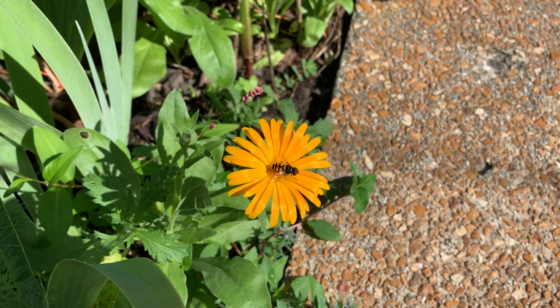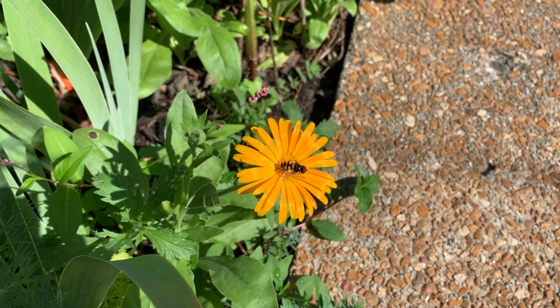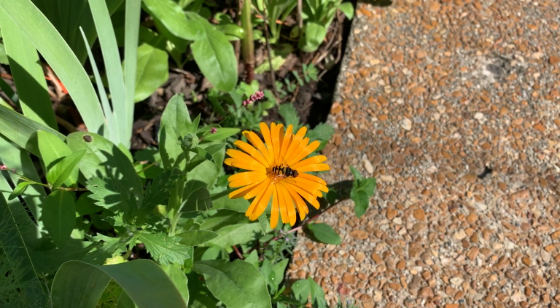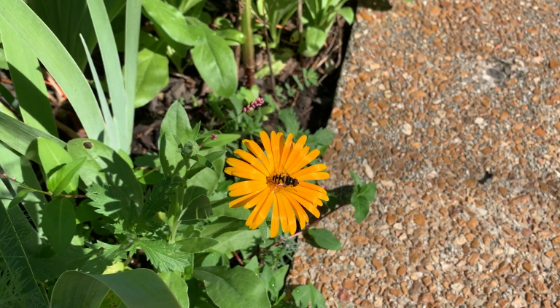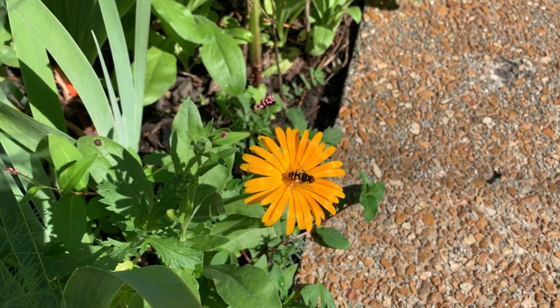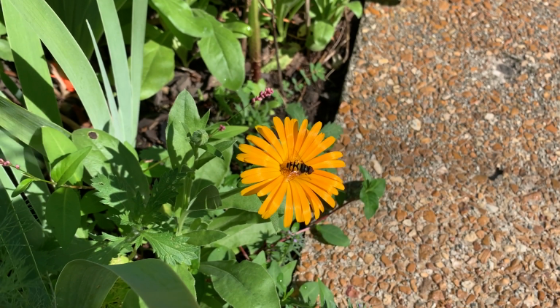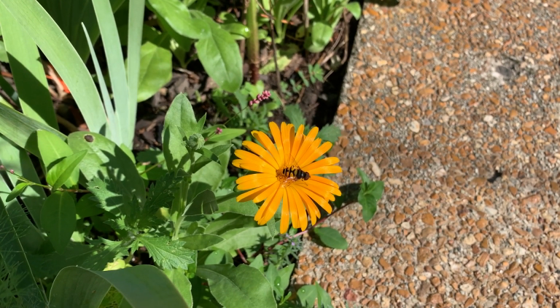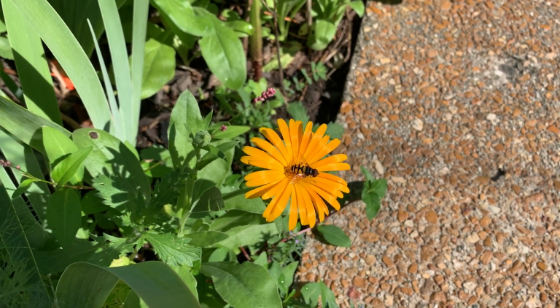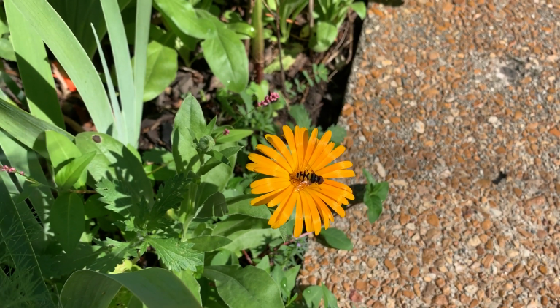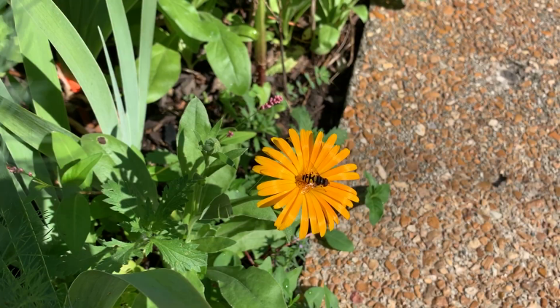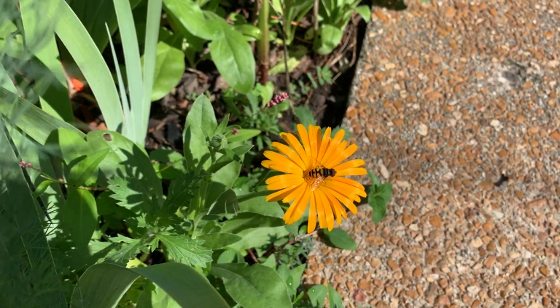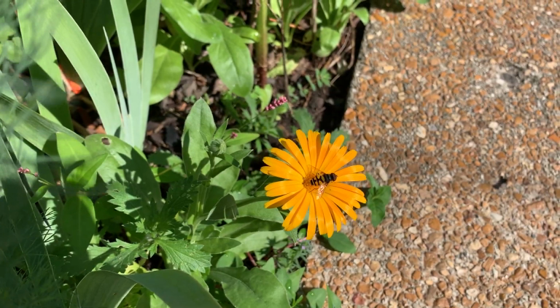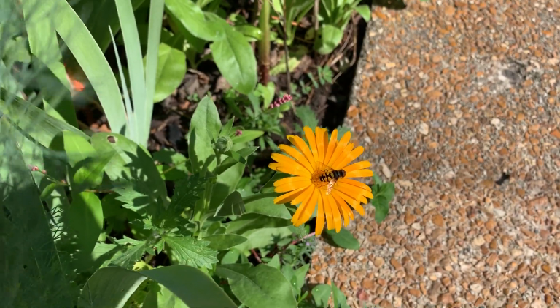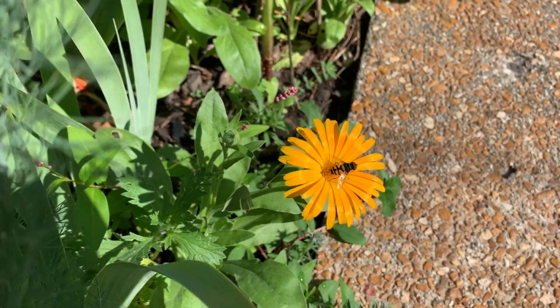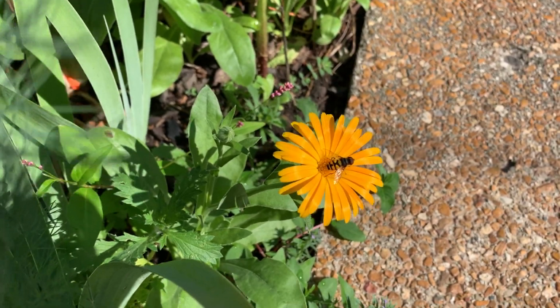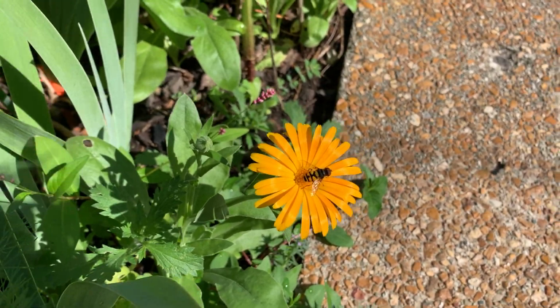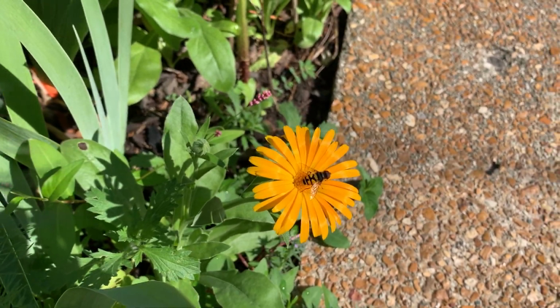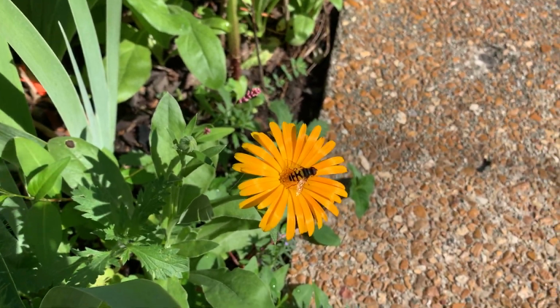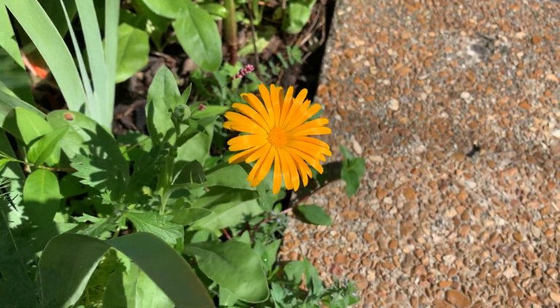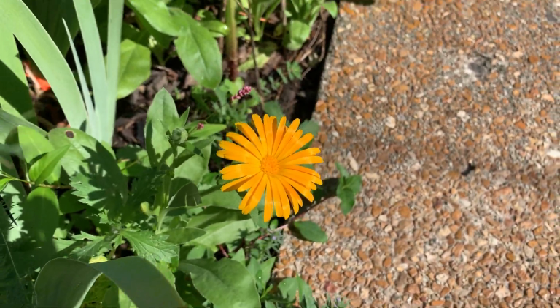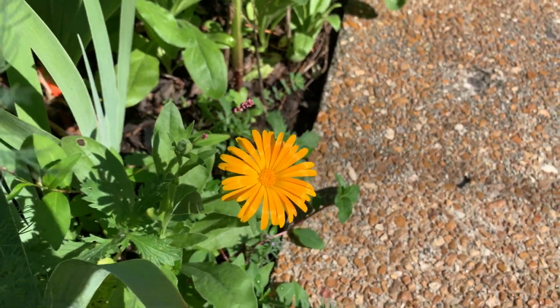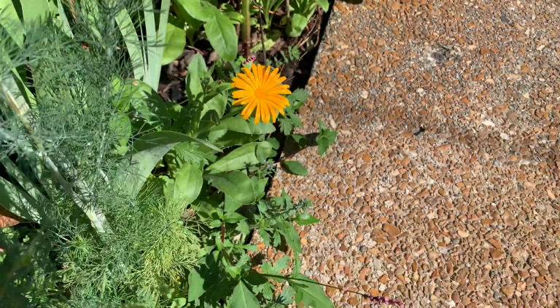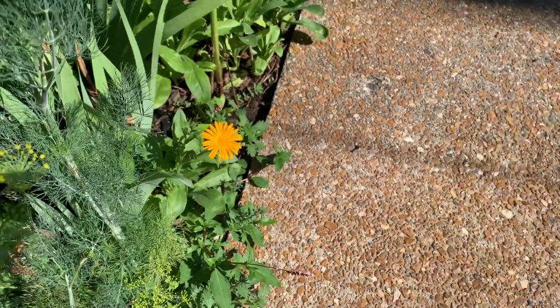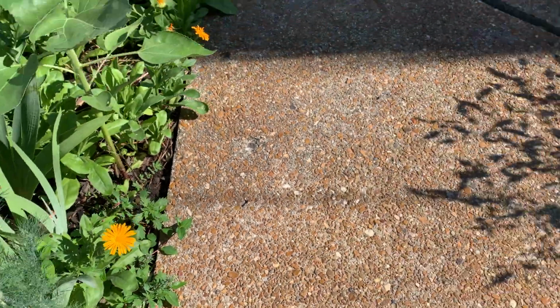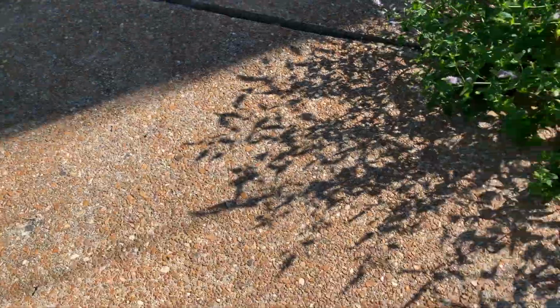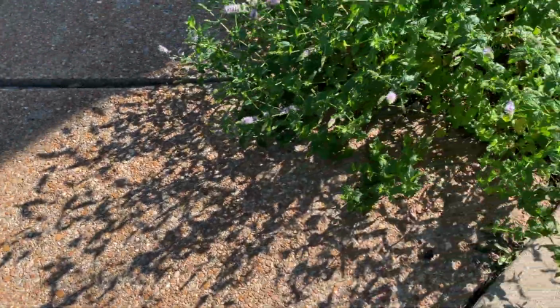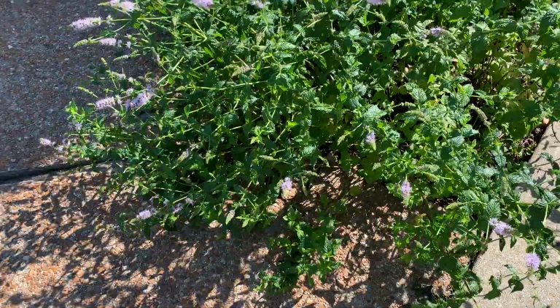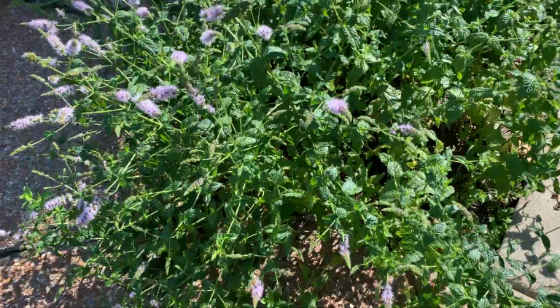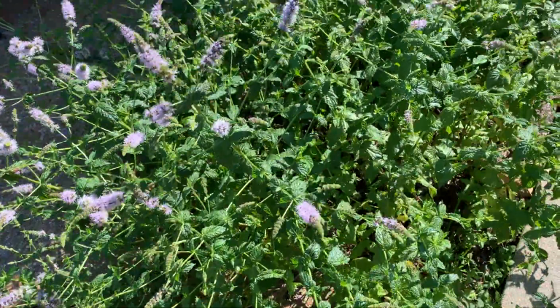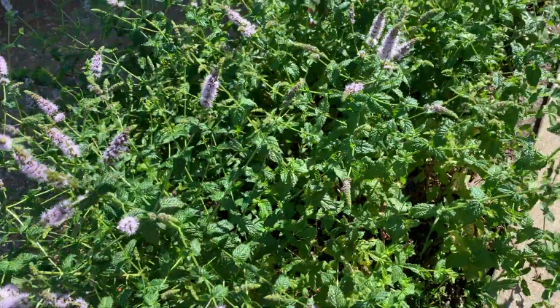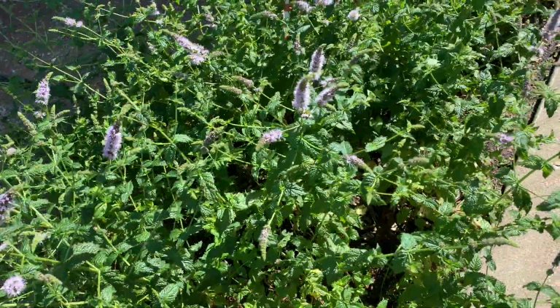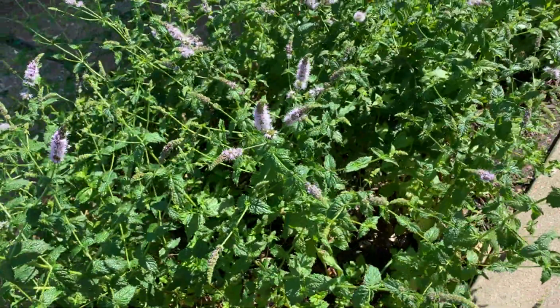Wow, he's grown. They were teeny tiny just a few weeks ago. Looks like a bee, doesn't it? But it's a hoverfly. They love this plant — the mint.